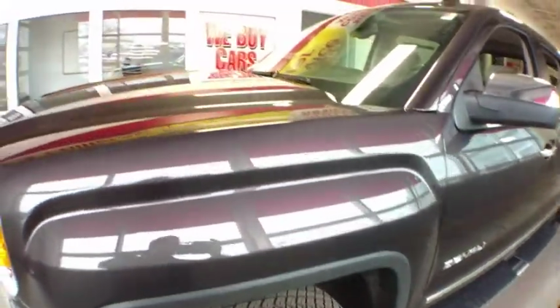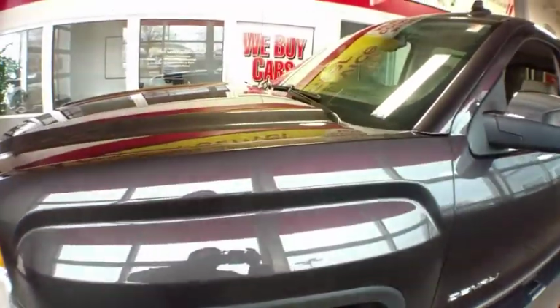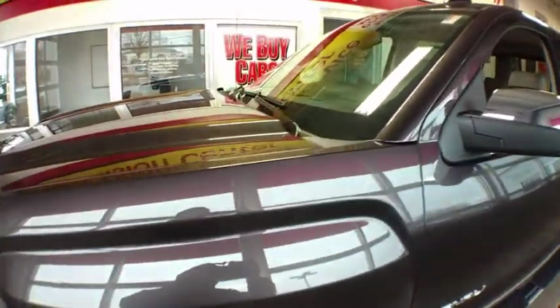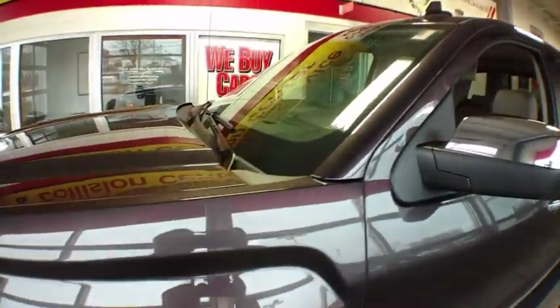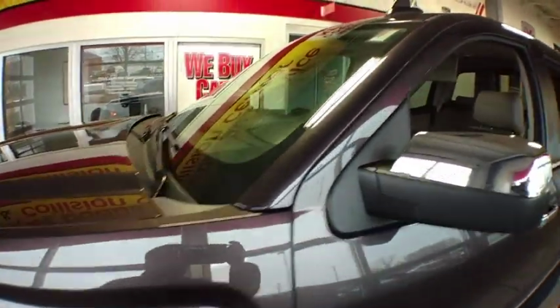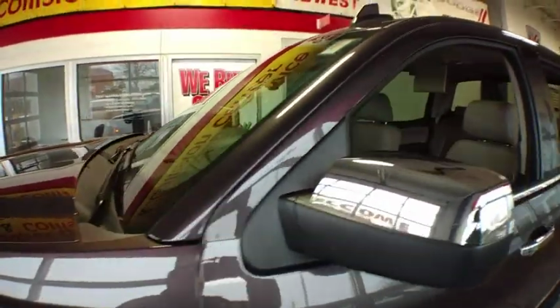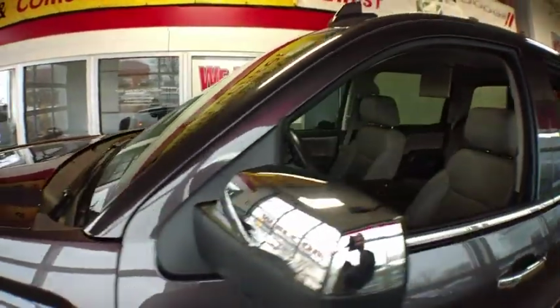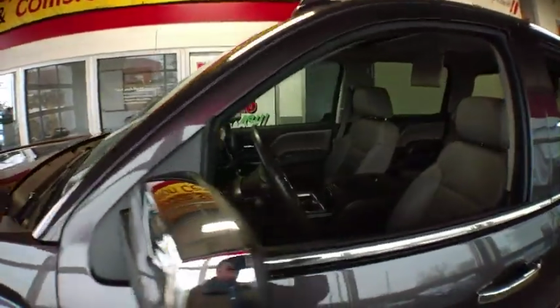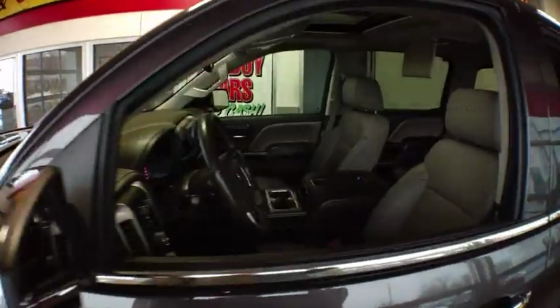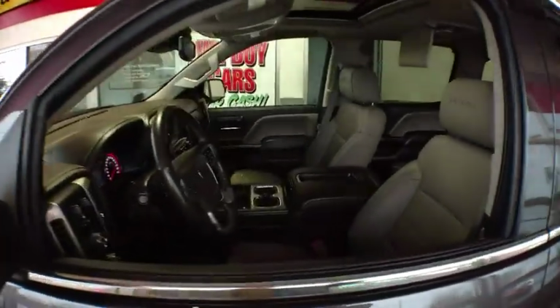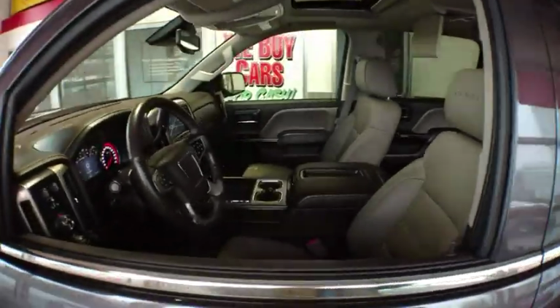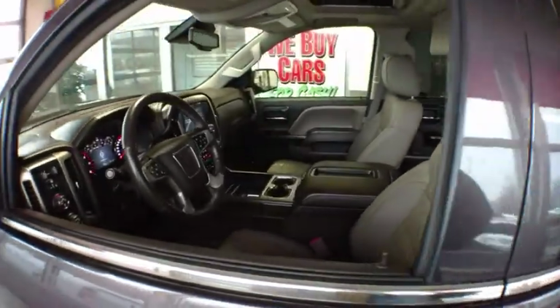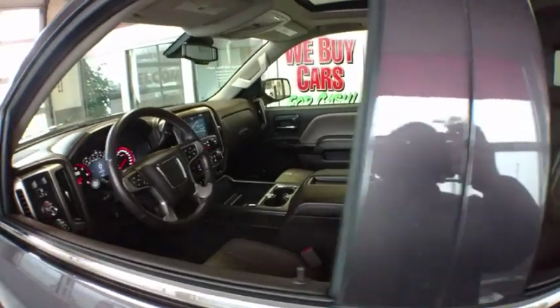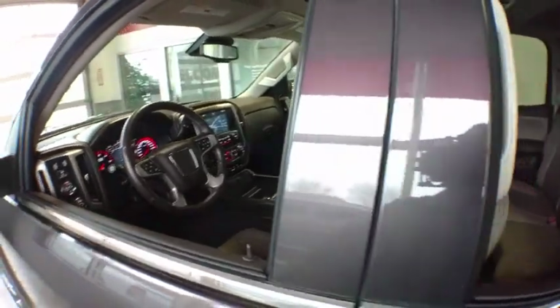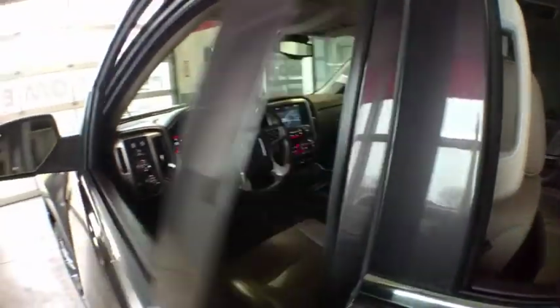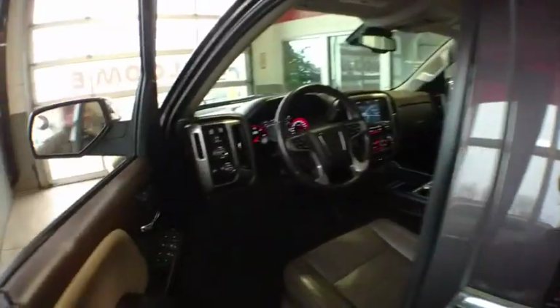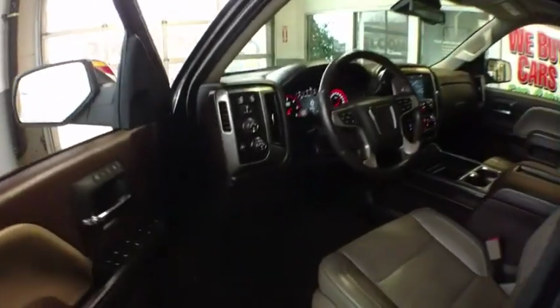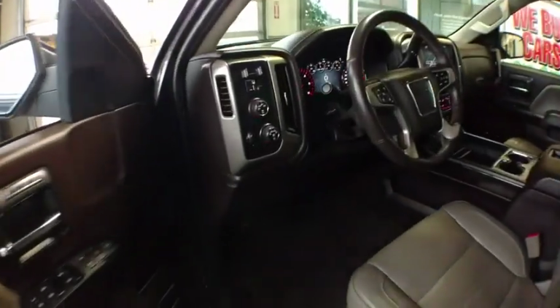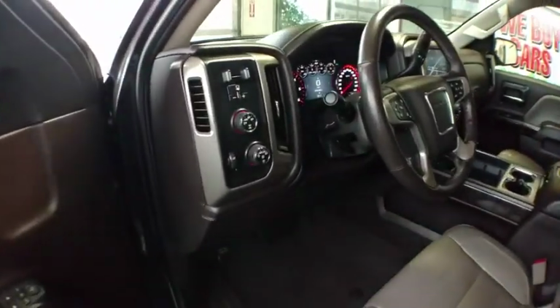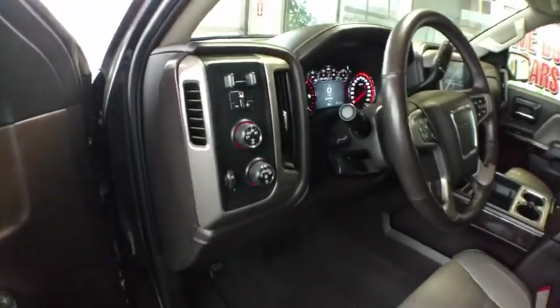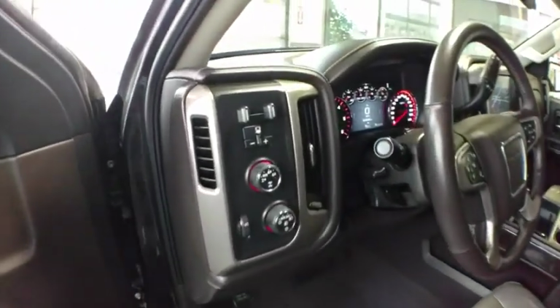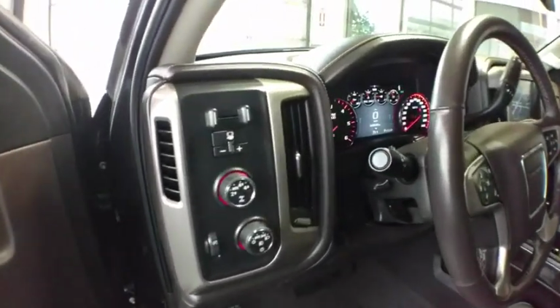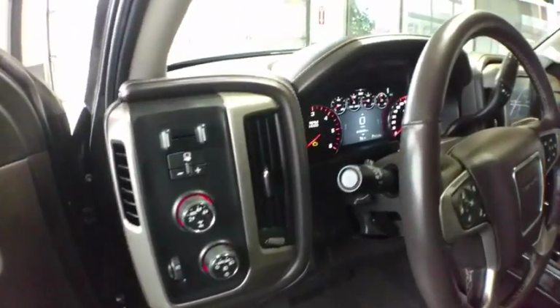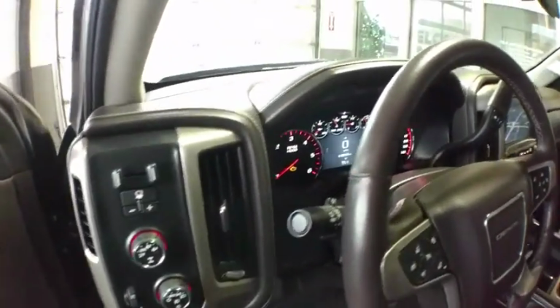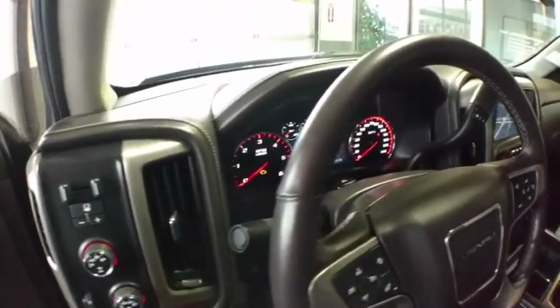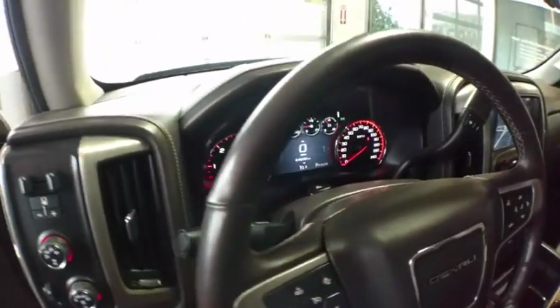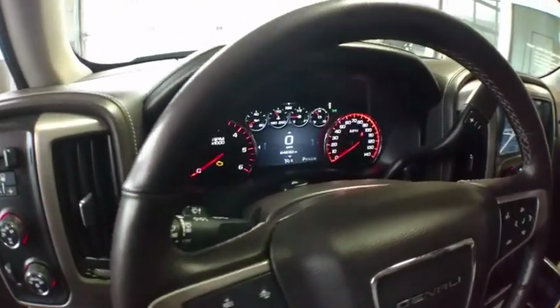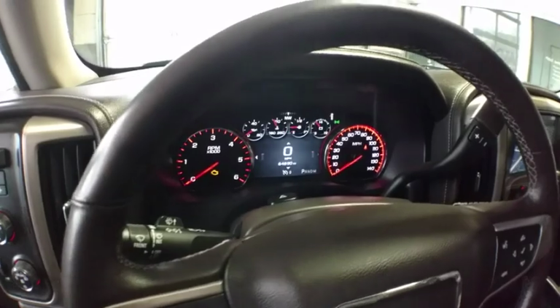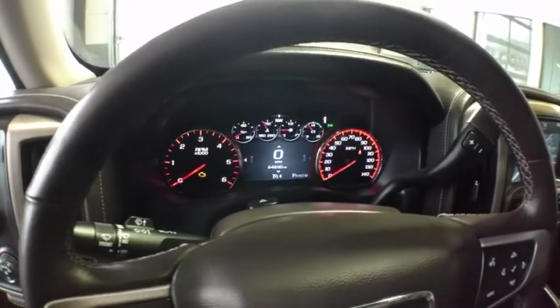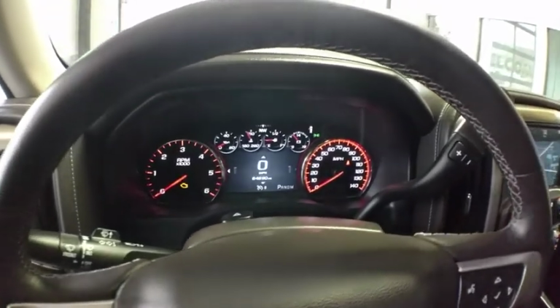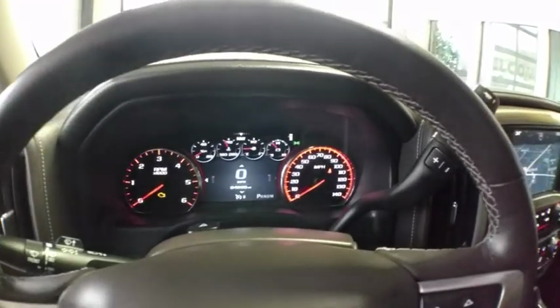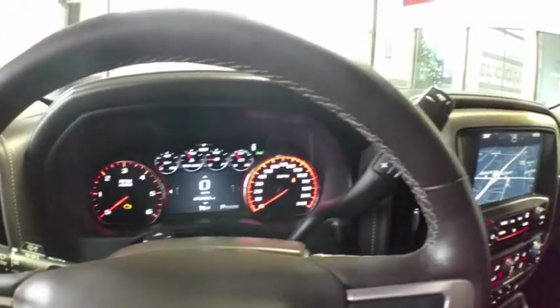The Sierra 1500 now comes with an automatic transmission that combines high max hauling capability with precise control. This vehicle has less than 65,000 miles.